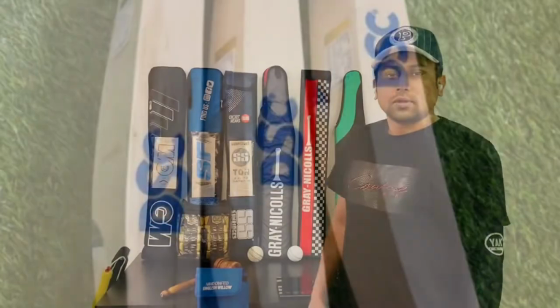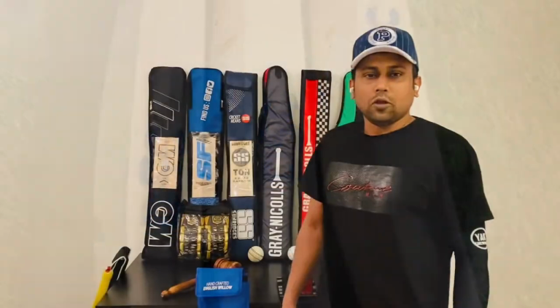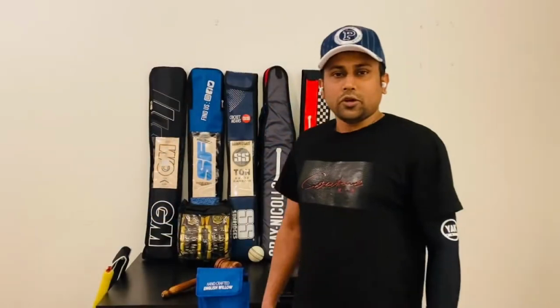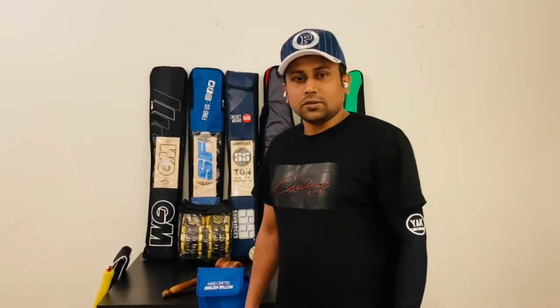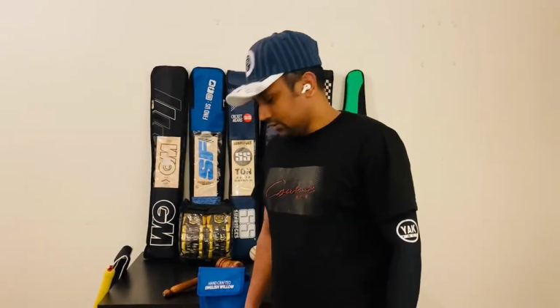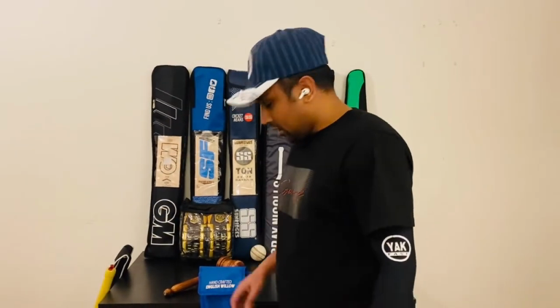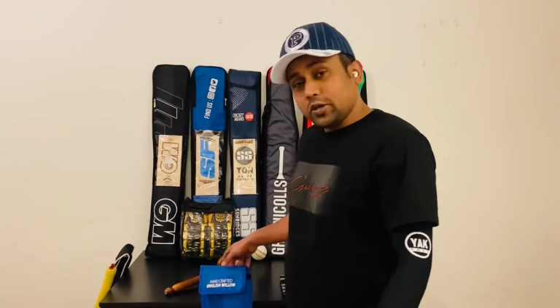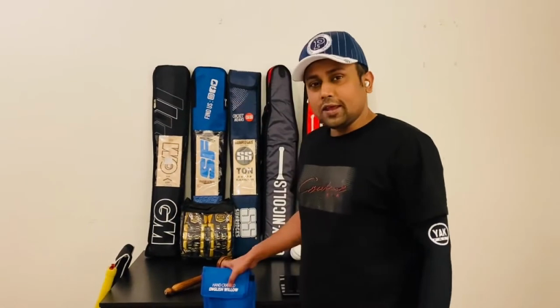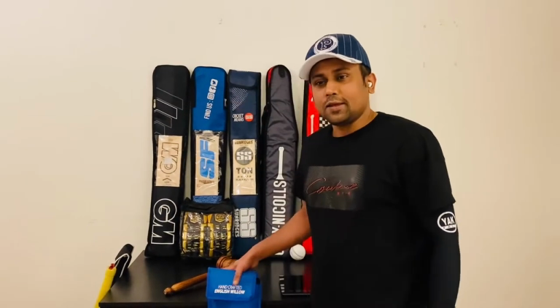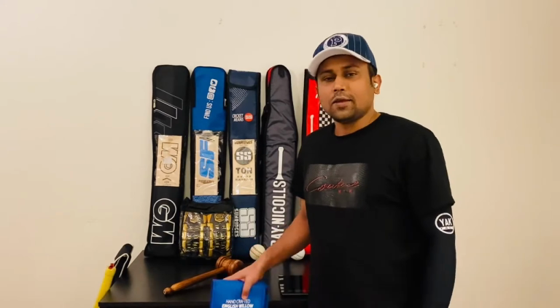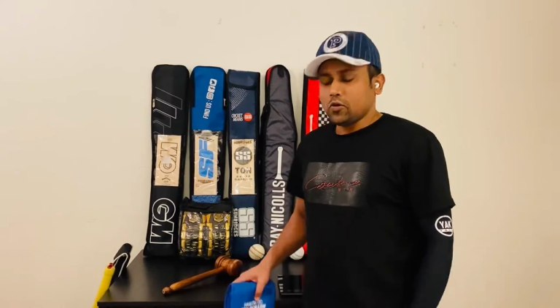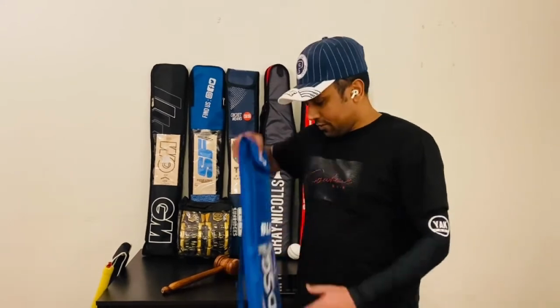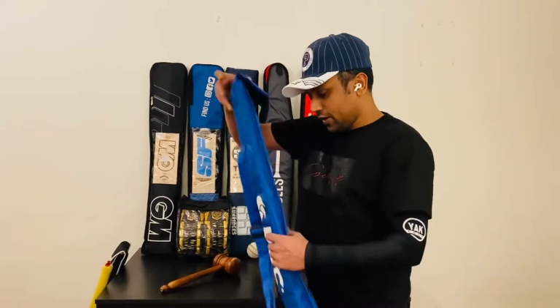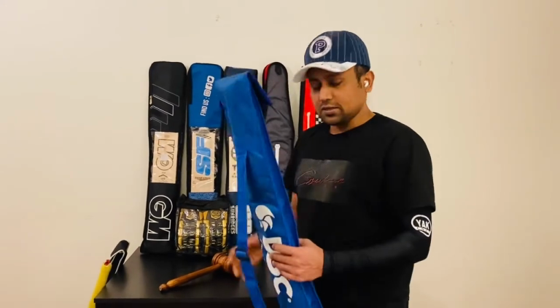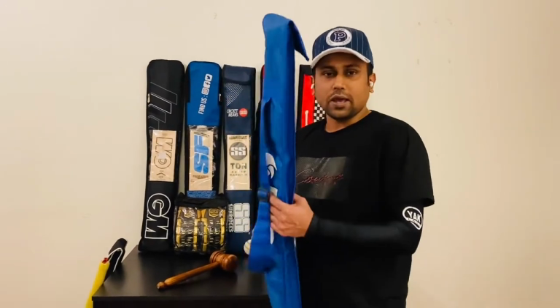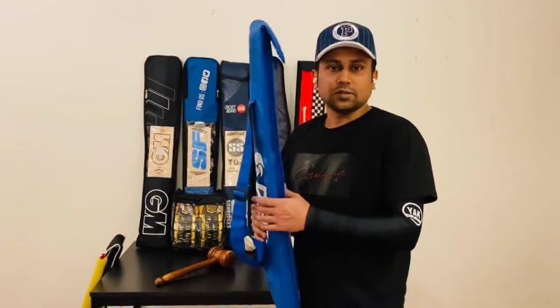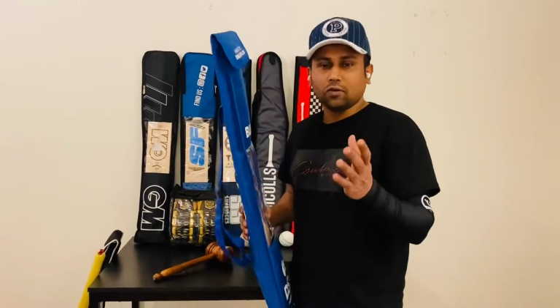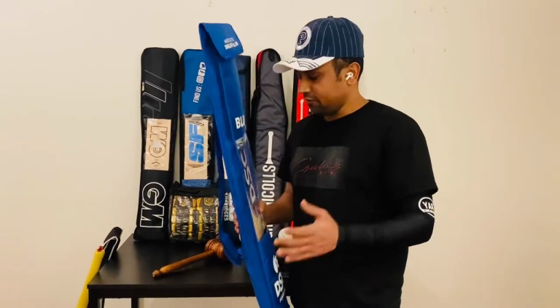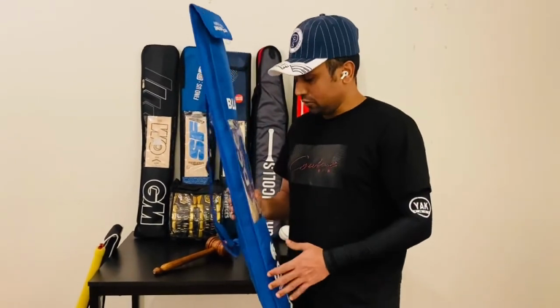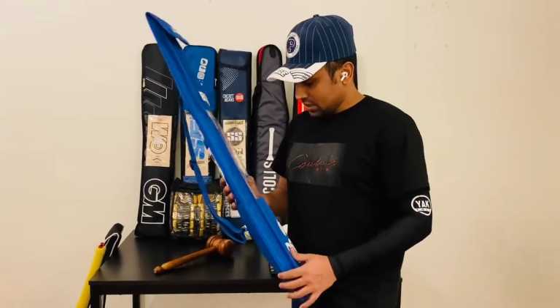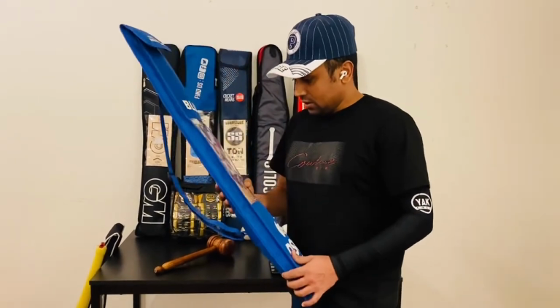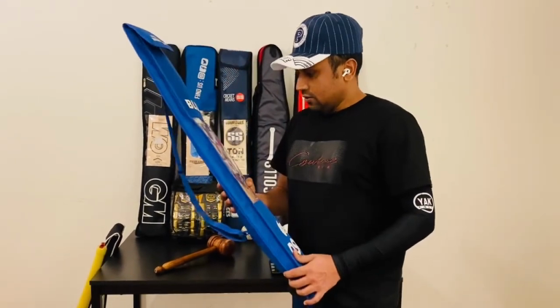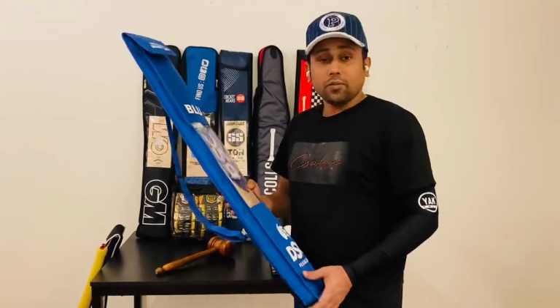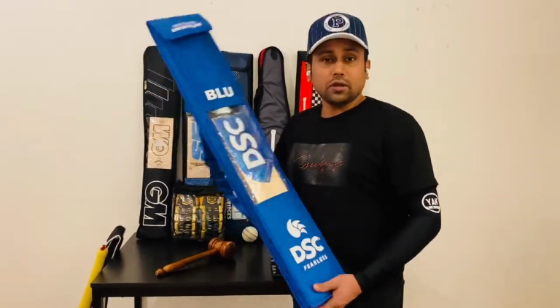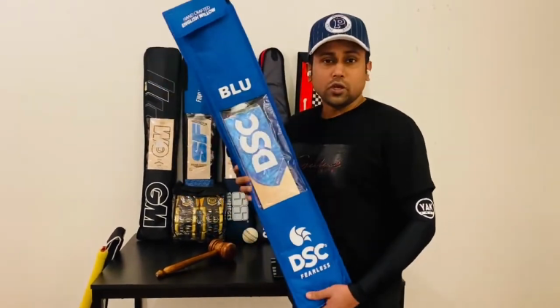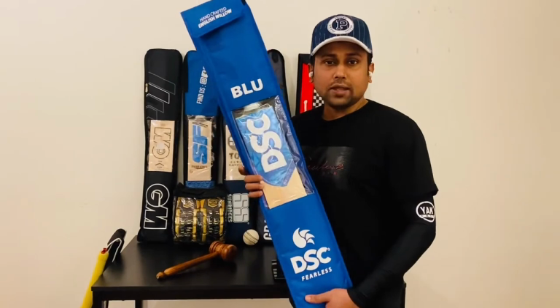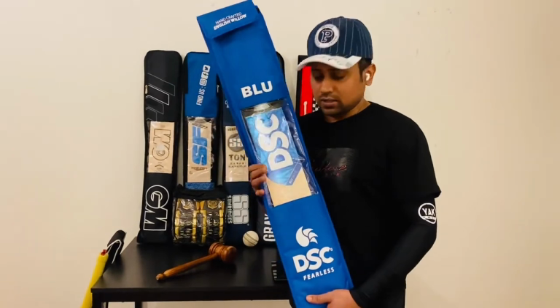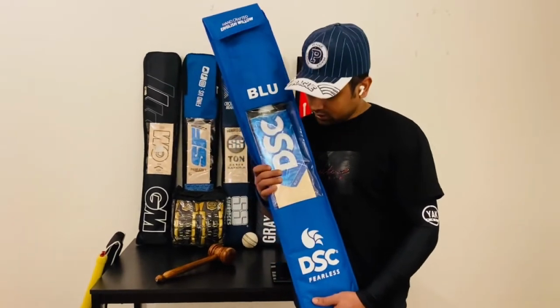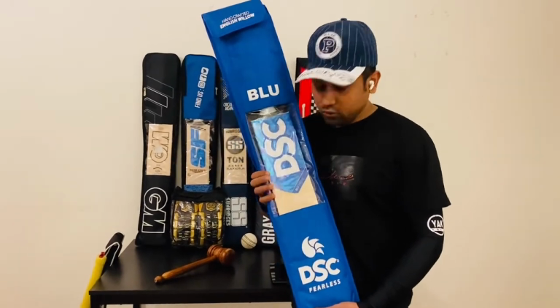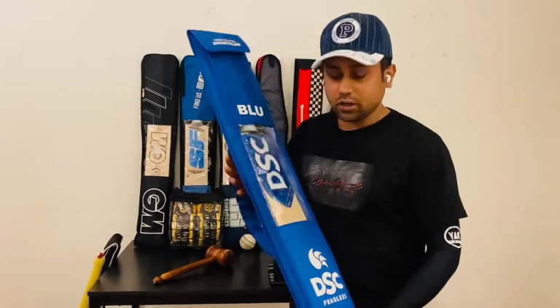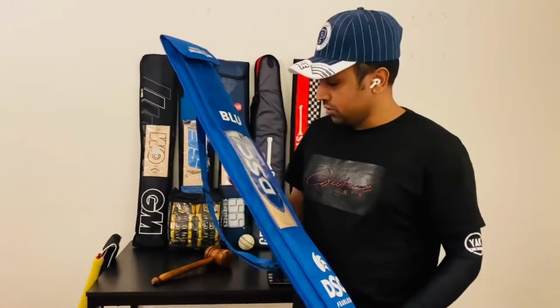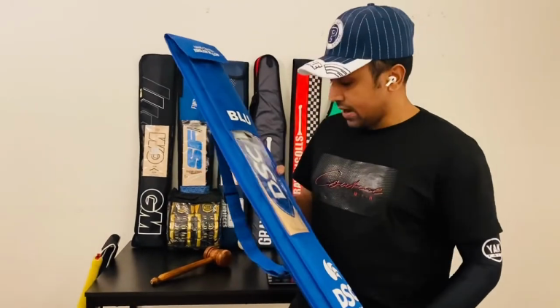Hello Beers, today we have a very big surprise for all of you. We have a new bat, so we're going to debut with this bat.